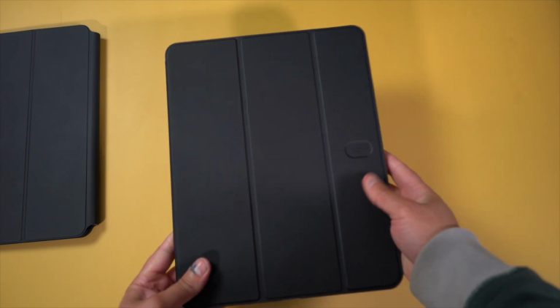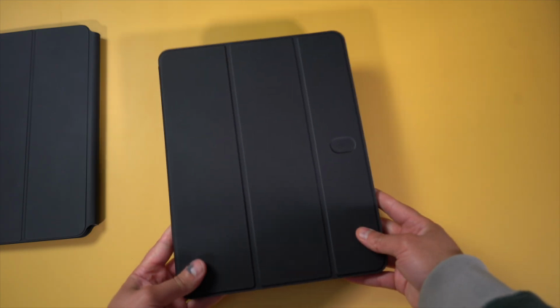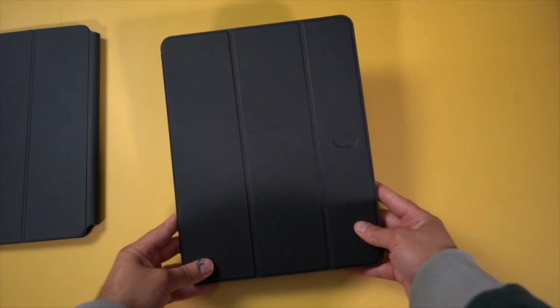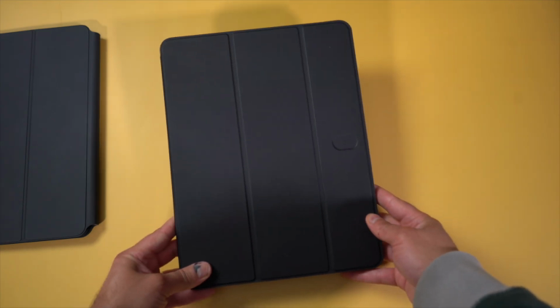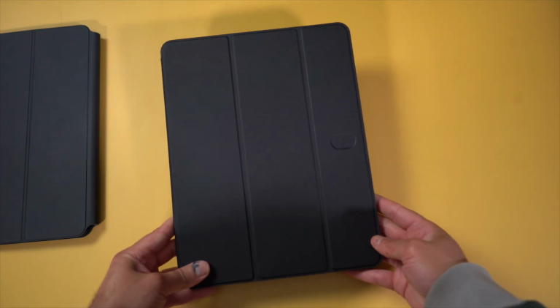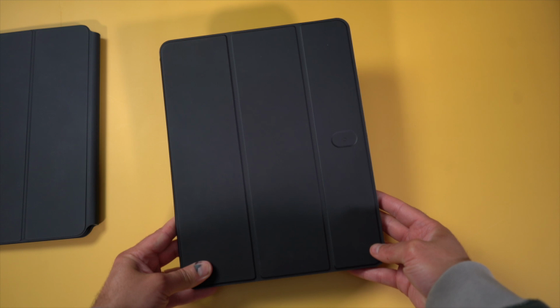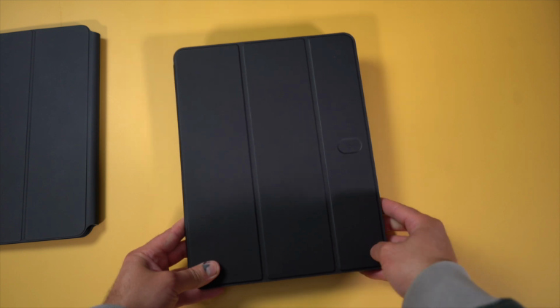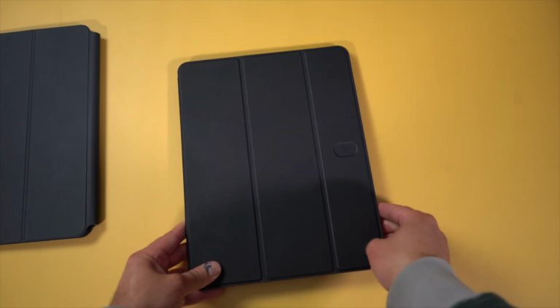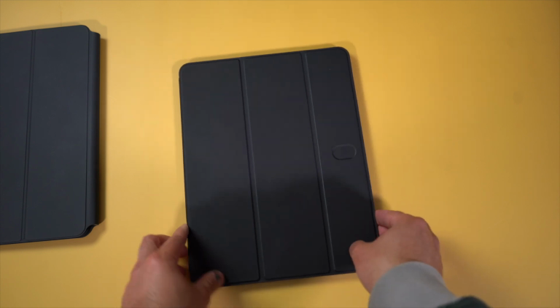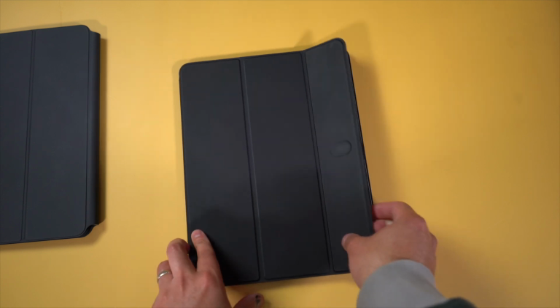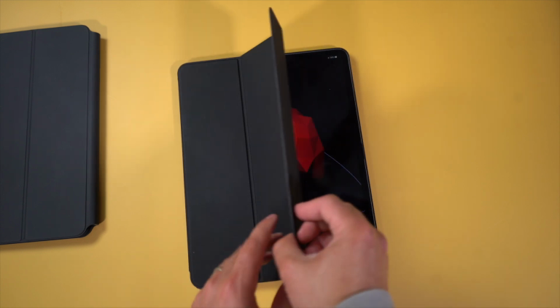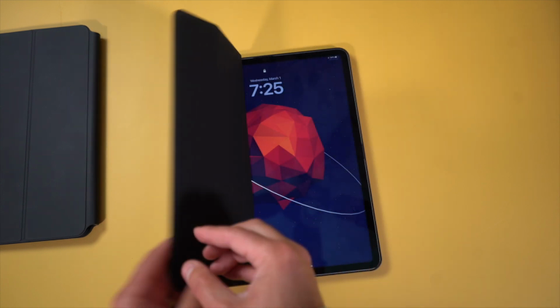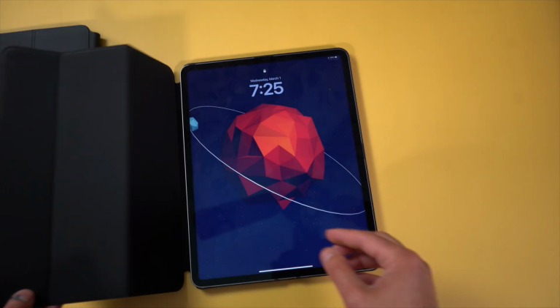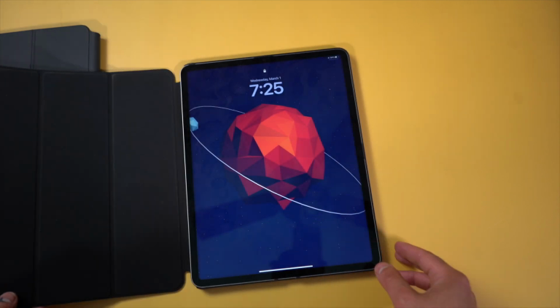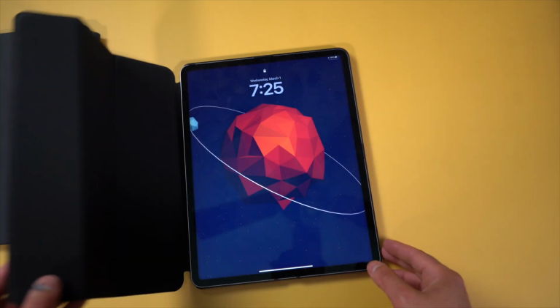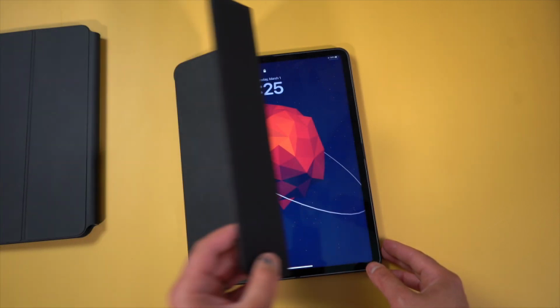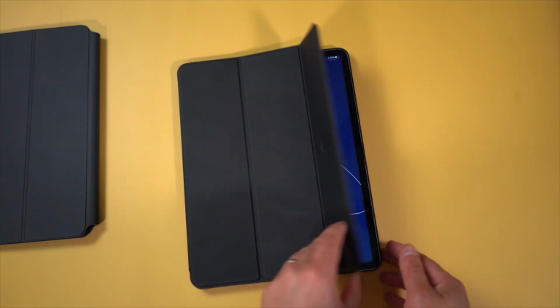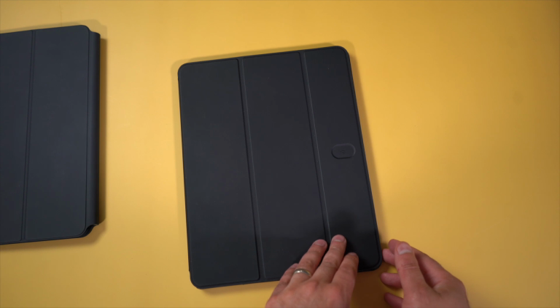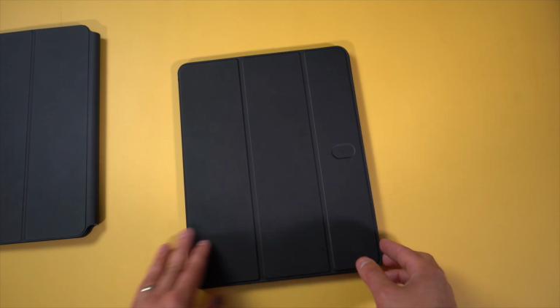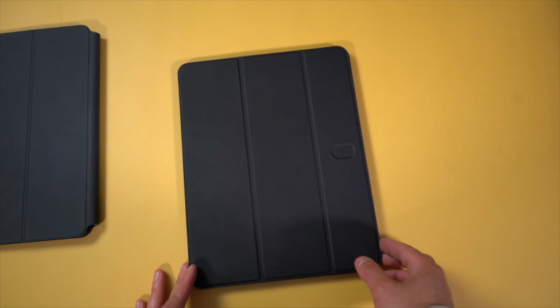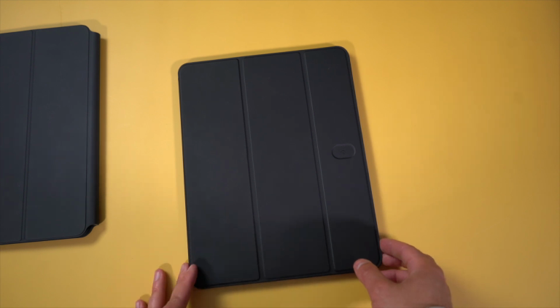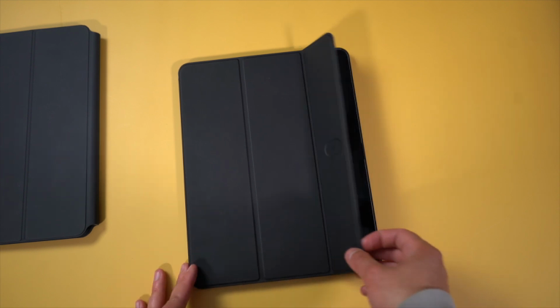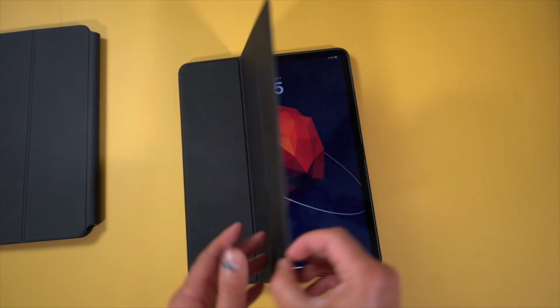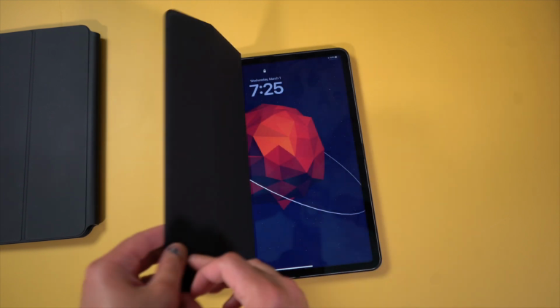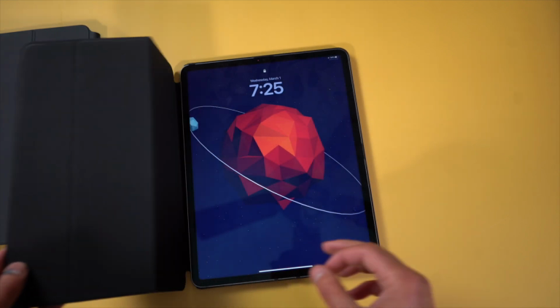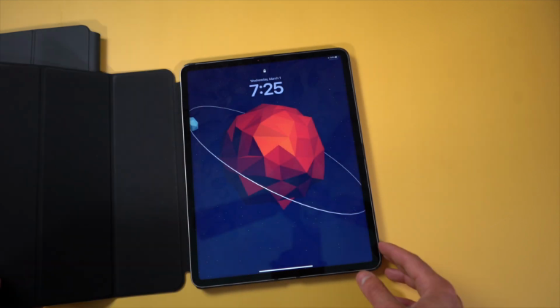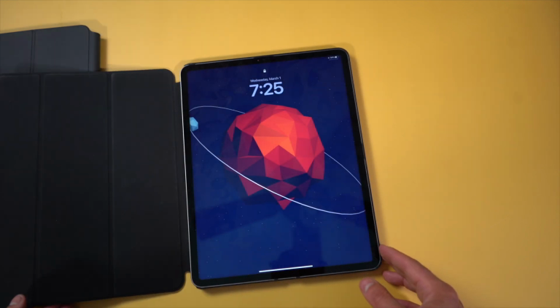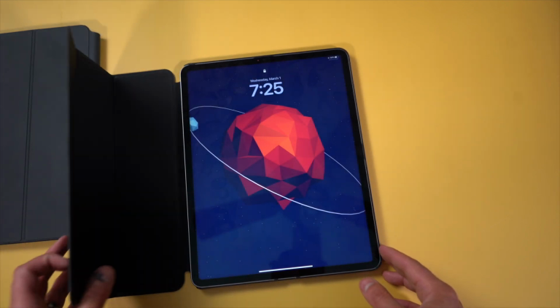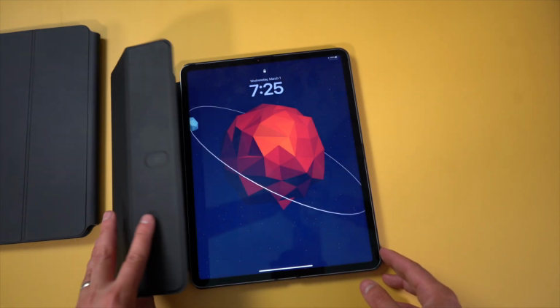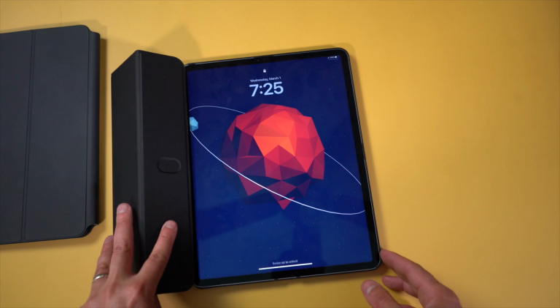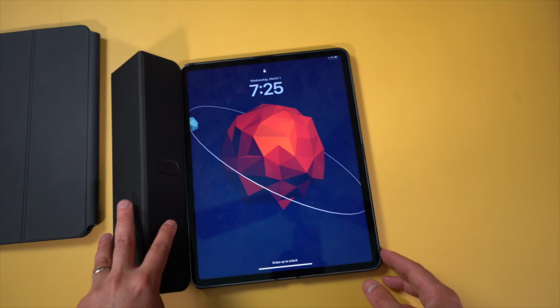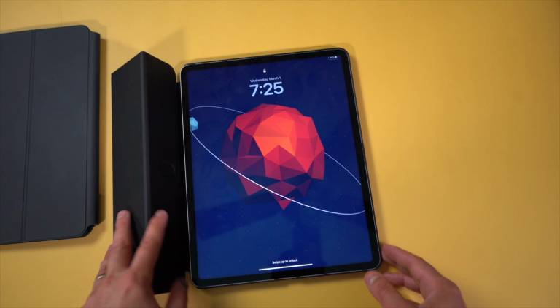For the MagEasy Folio, you get things like auto sleep/wake function when you open up the cover, and just like any folio, the tri-fold front cover can fold up and provide different viewing angles for the iPad.